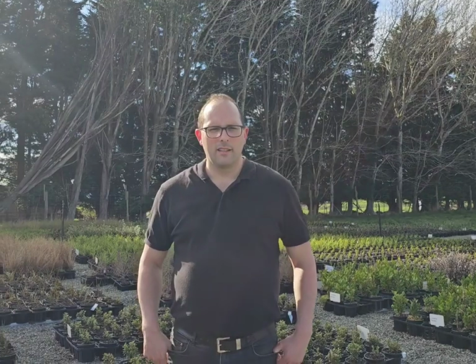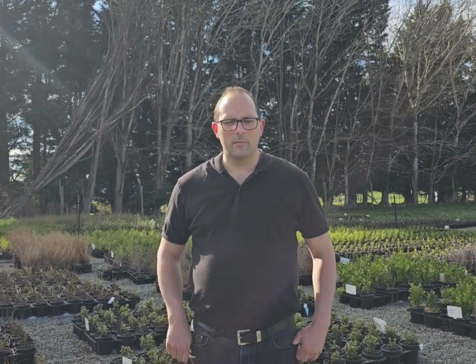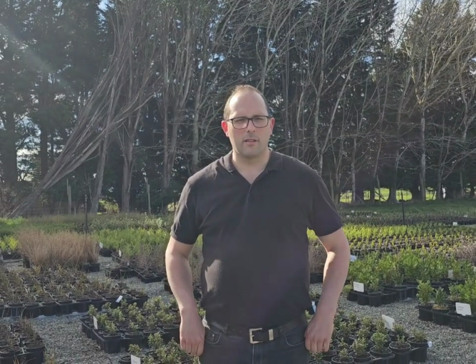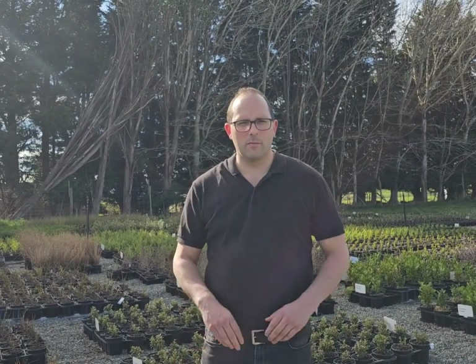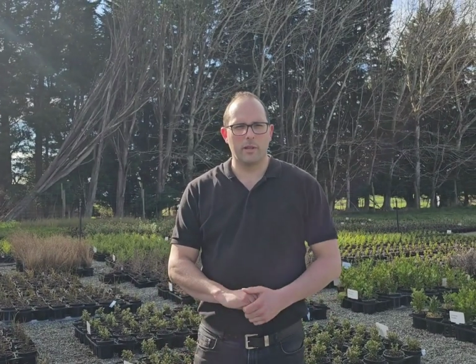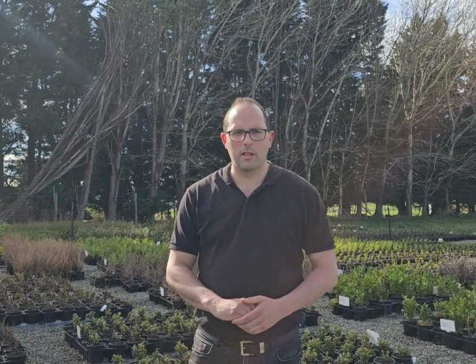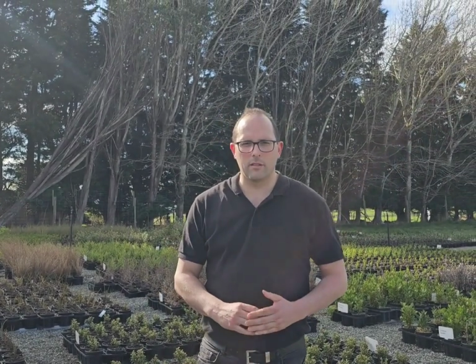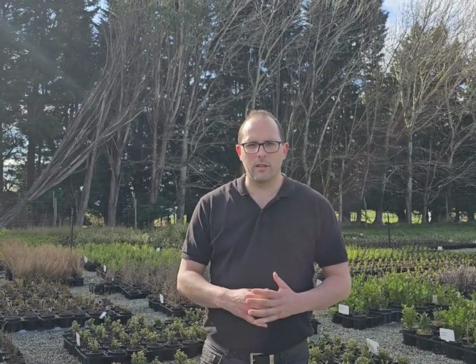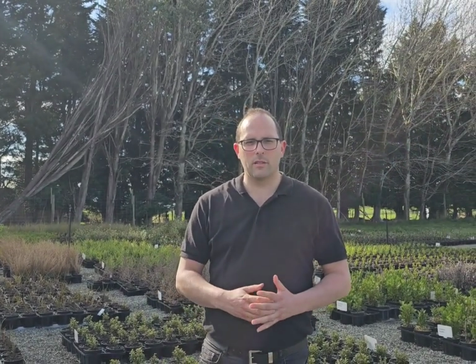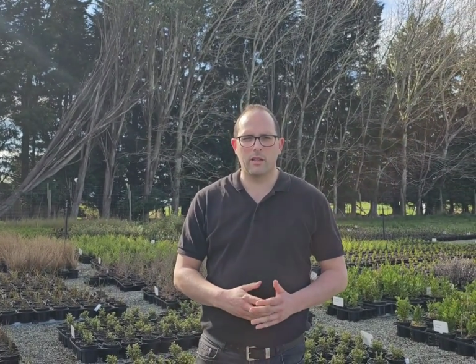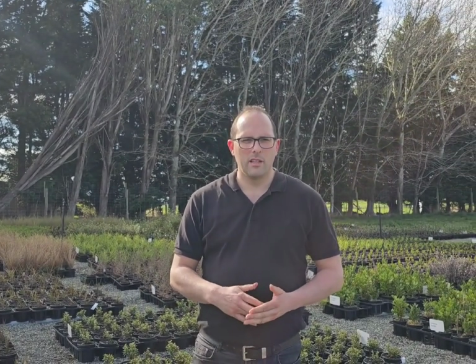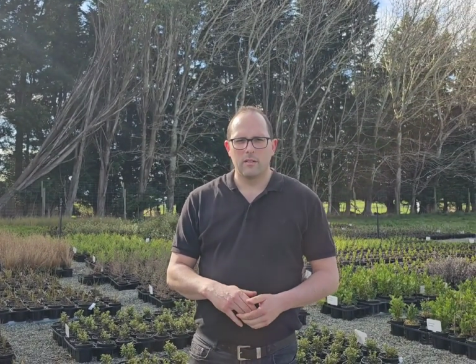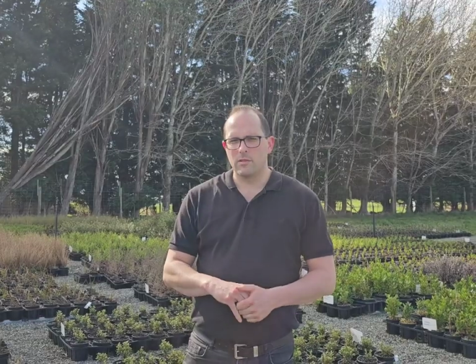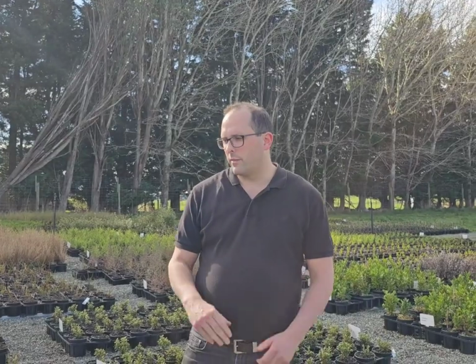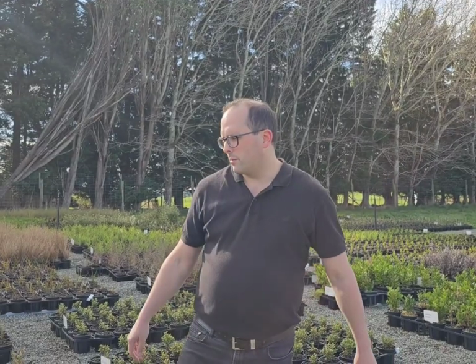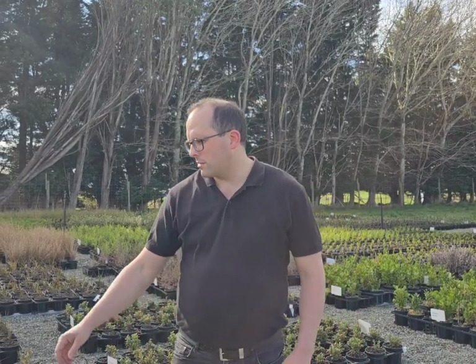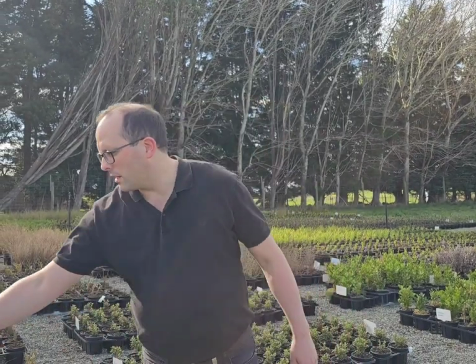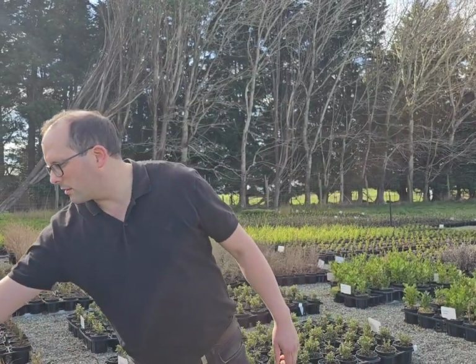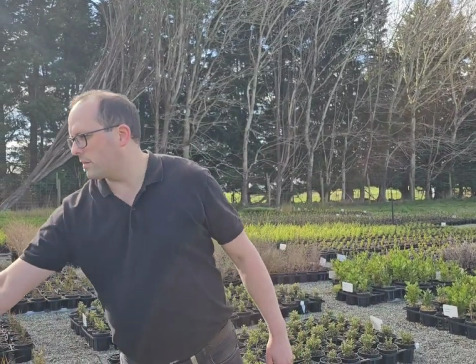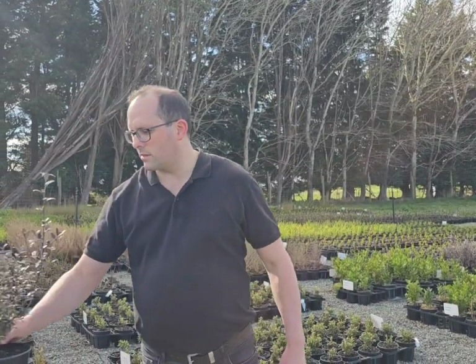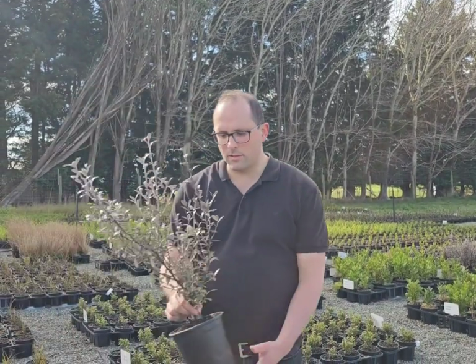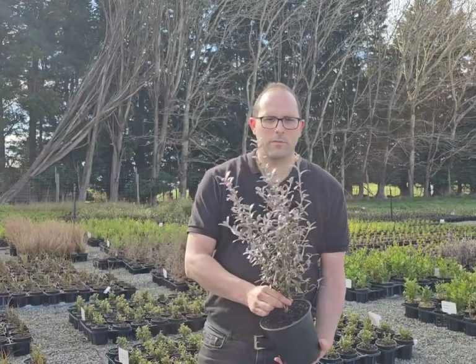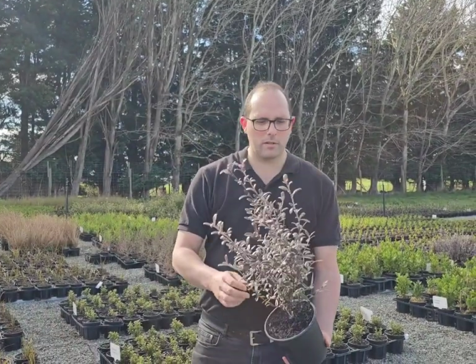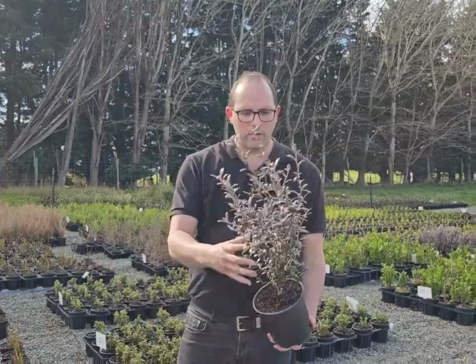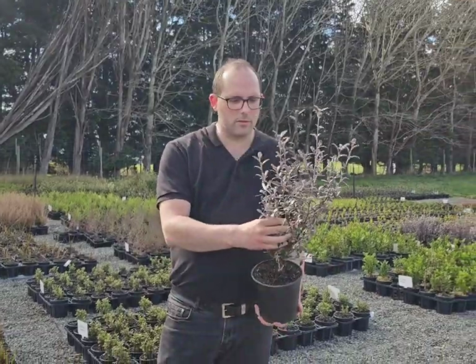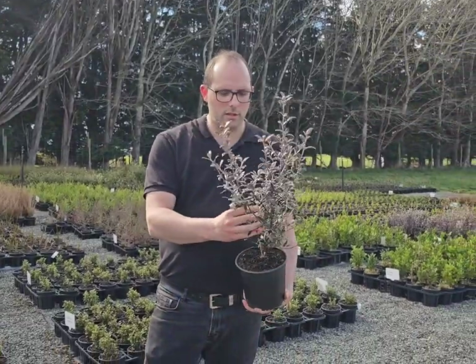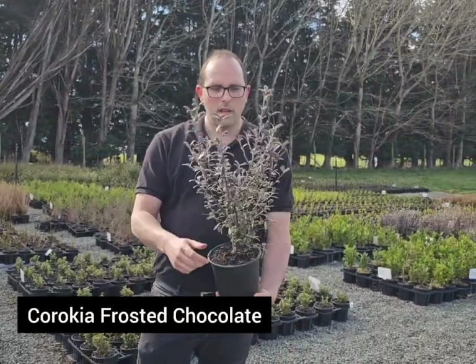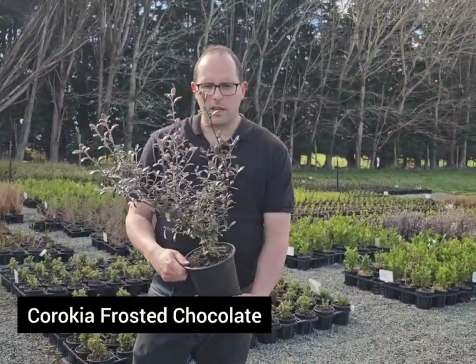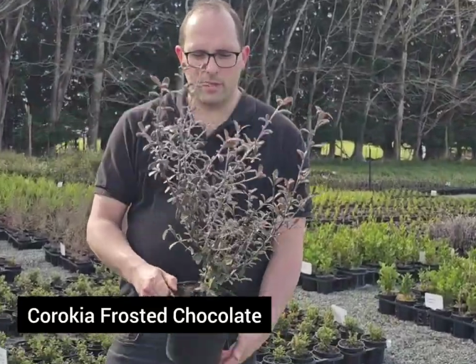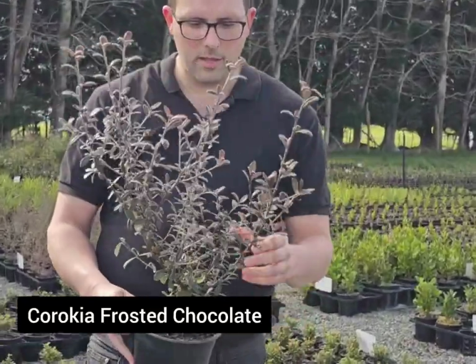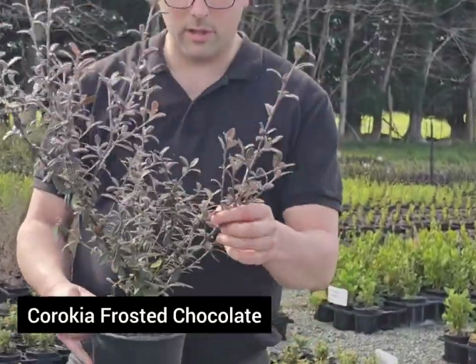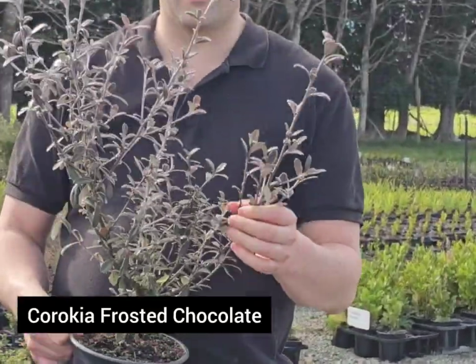Hey James, welcome again to another looking good video for this week. We've selected a few plants that are looking fantastic. First up we've got Kurokia Frosted Chocolate. These are absolutely brilliant.